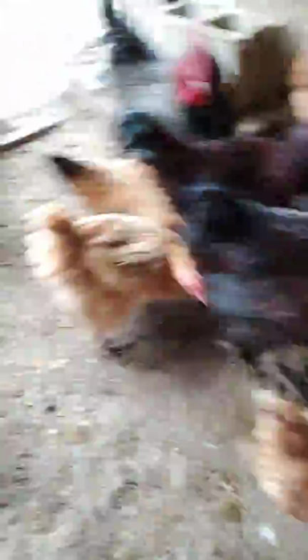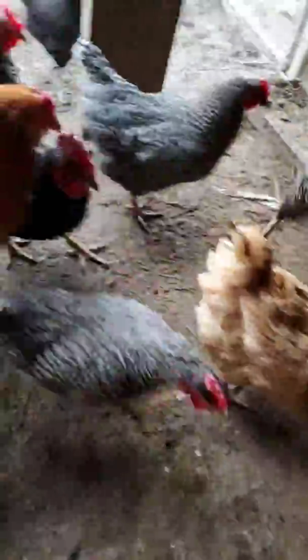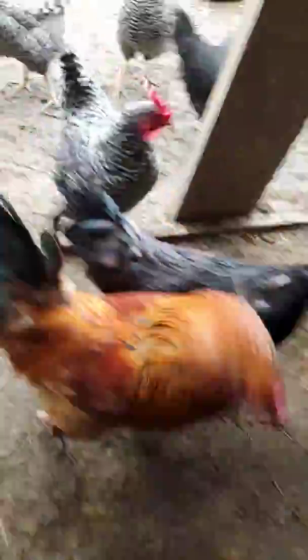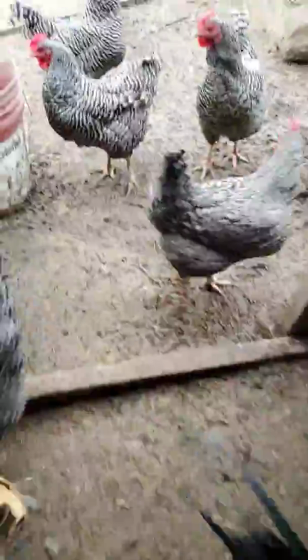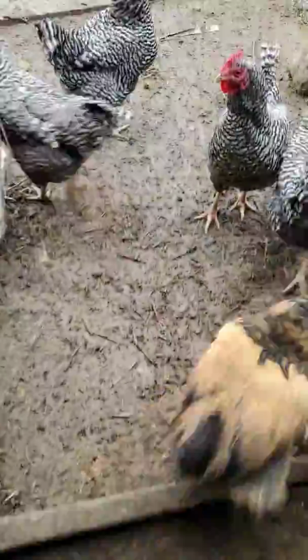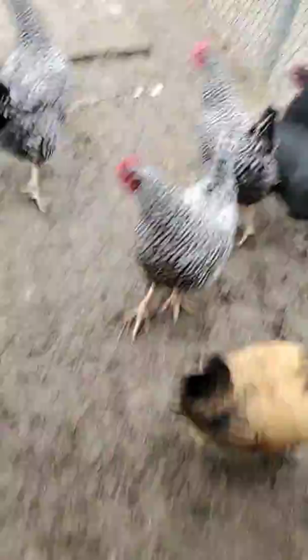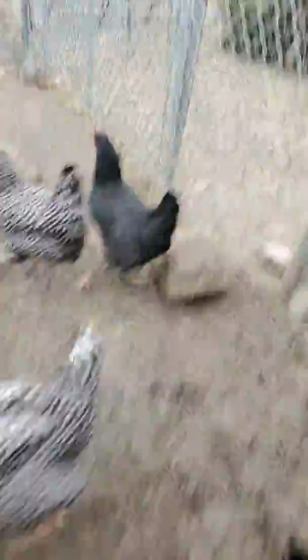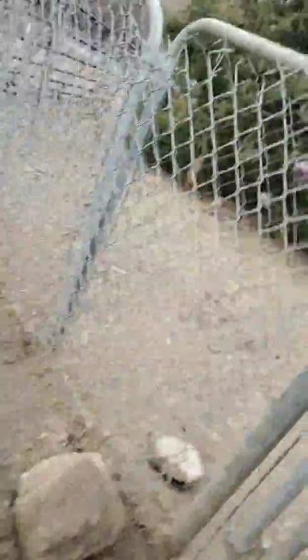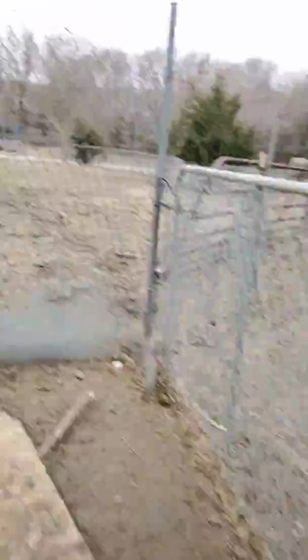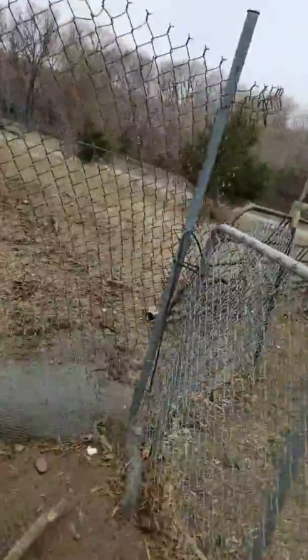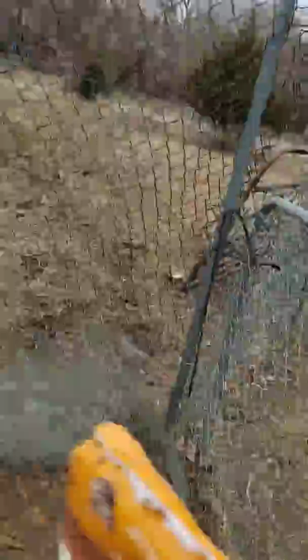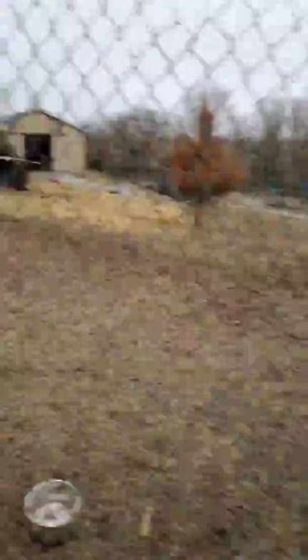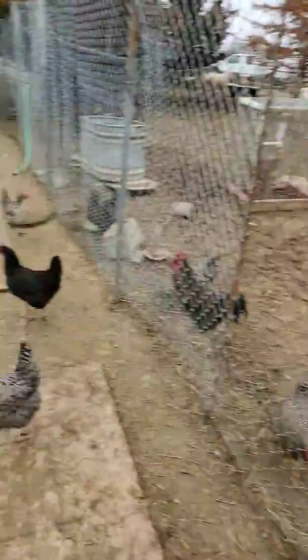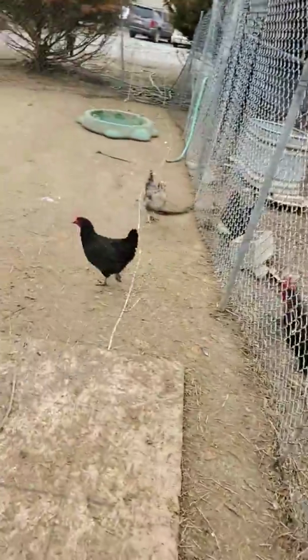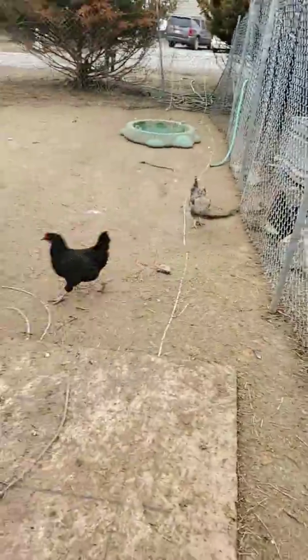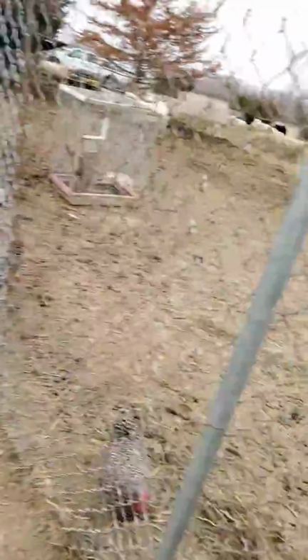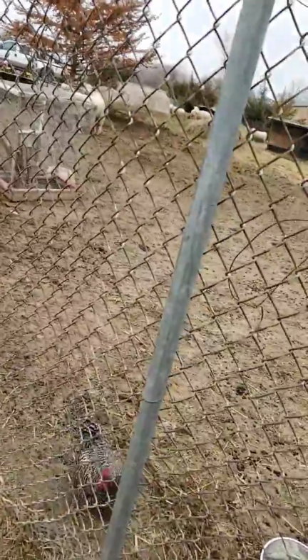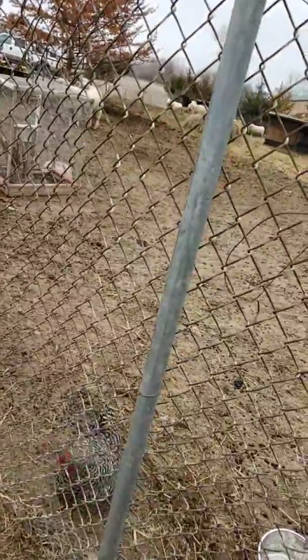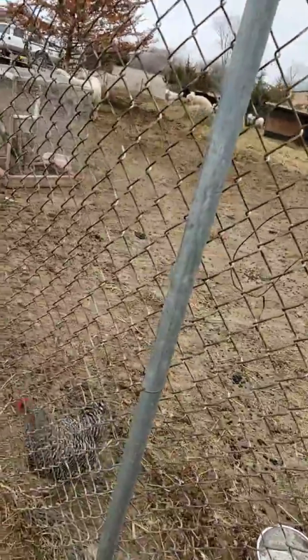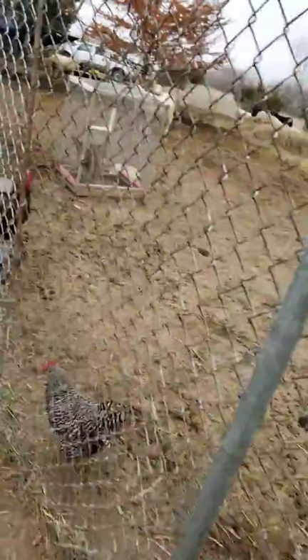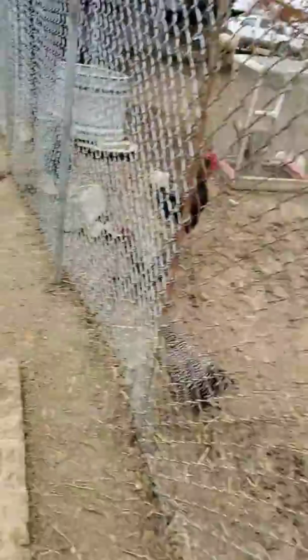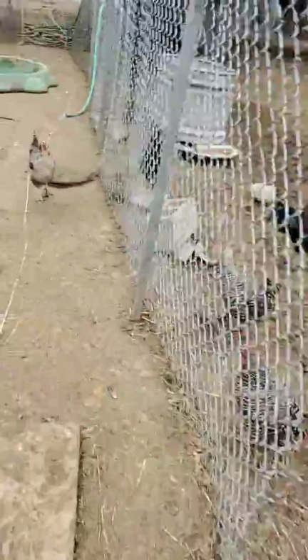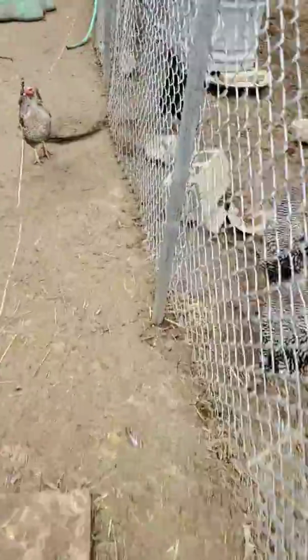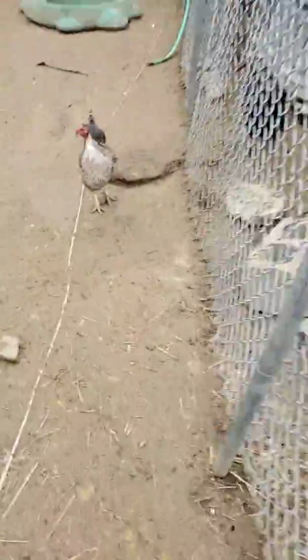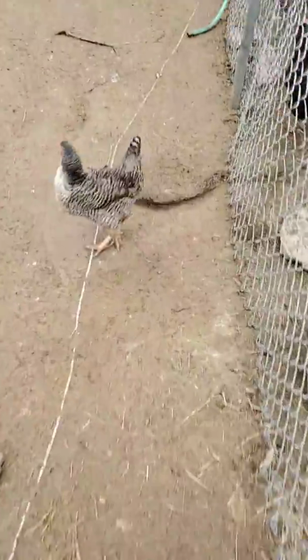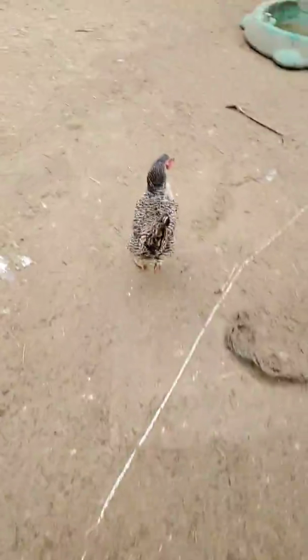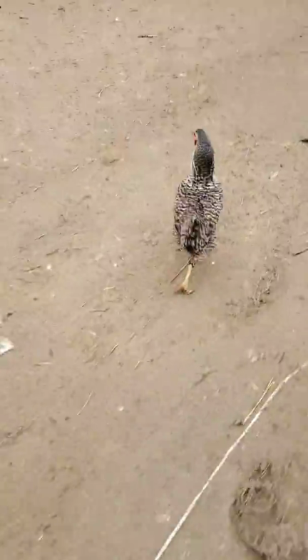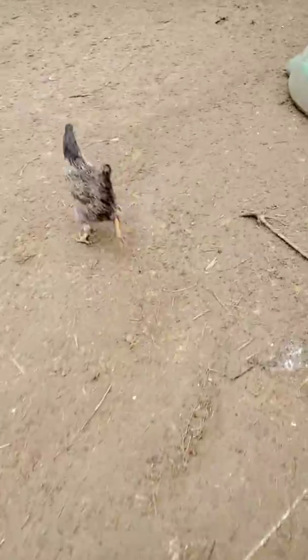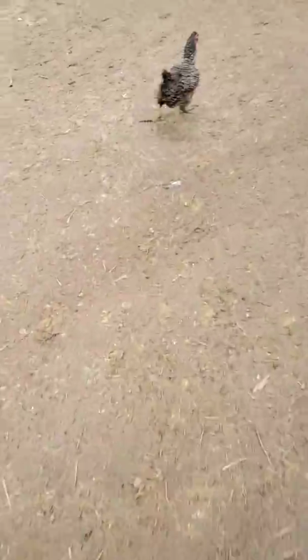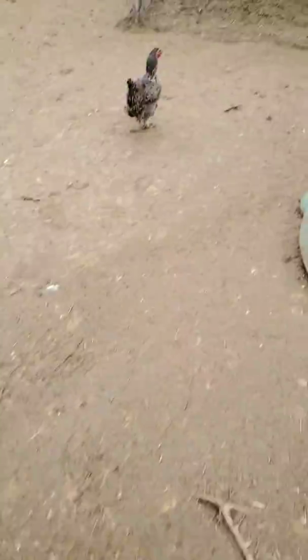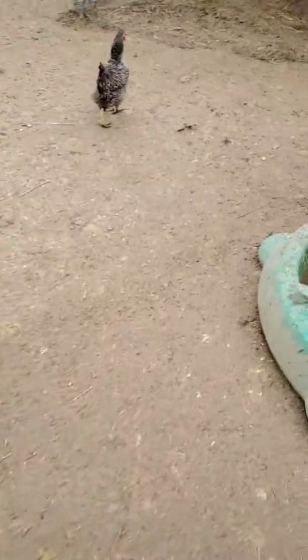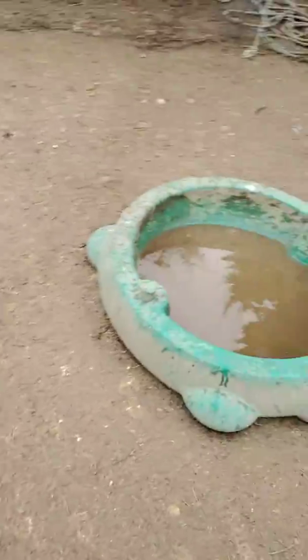And there they go — they'll all start running in. Some birds get out and we'll have to get them. Sometimes they're really annoying.